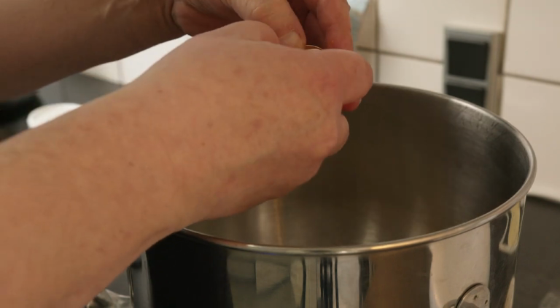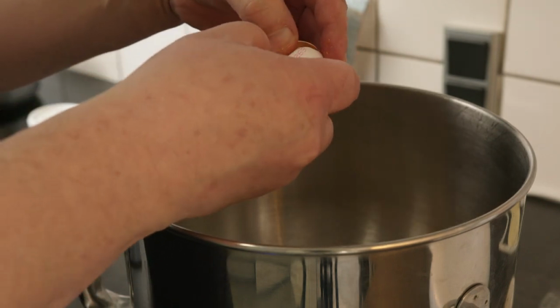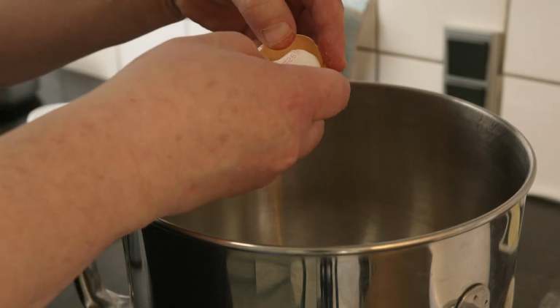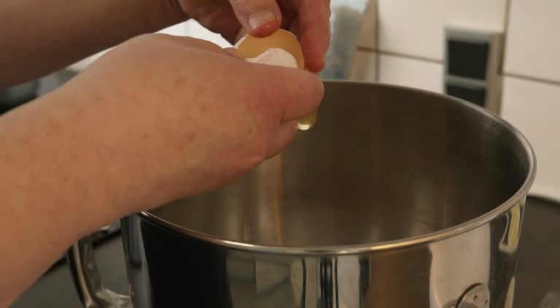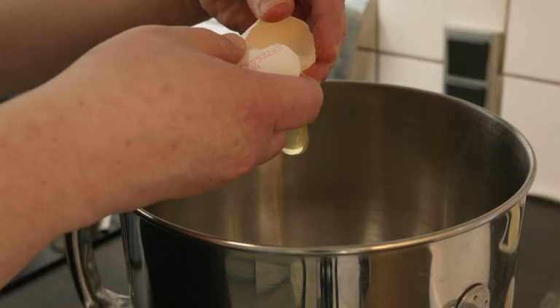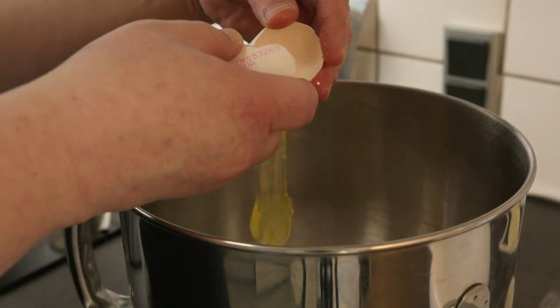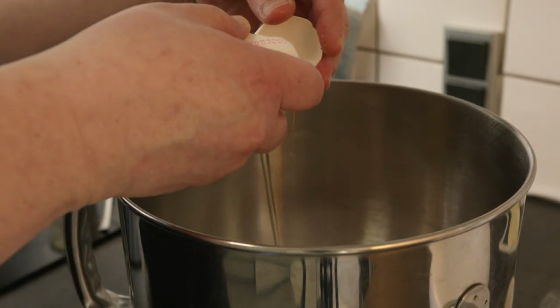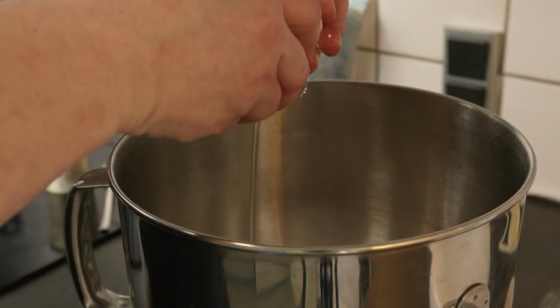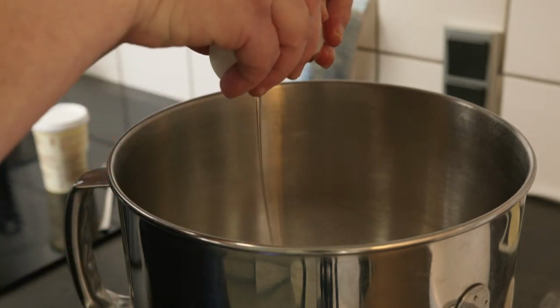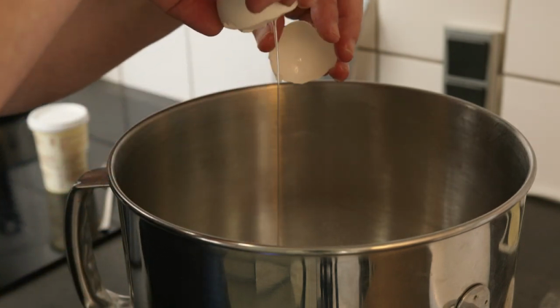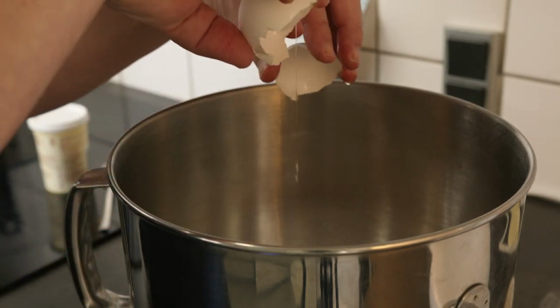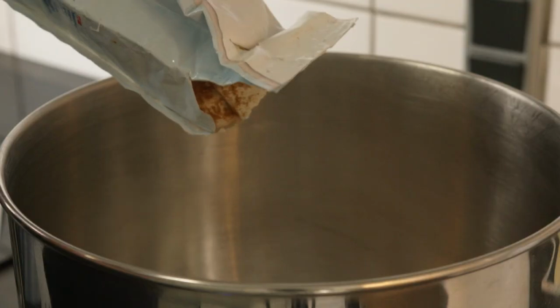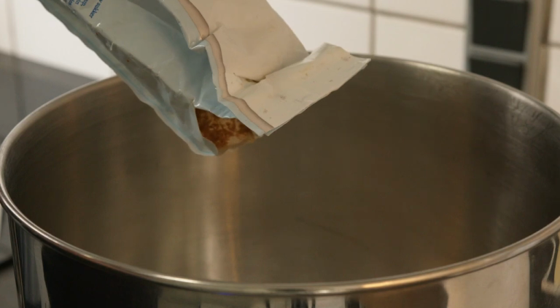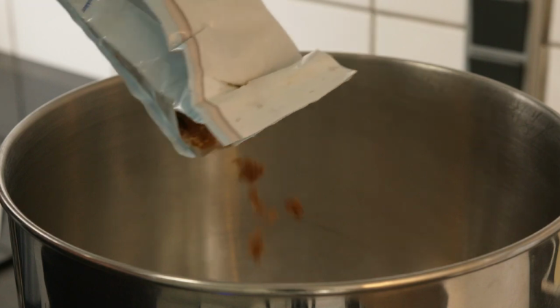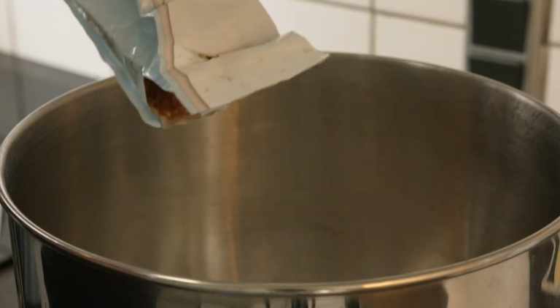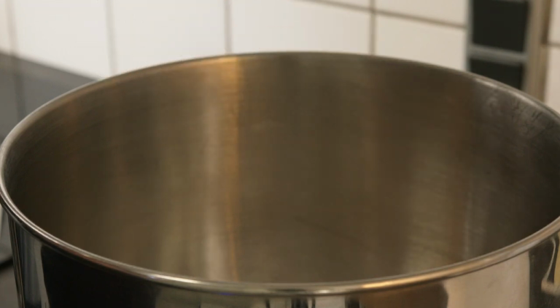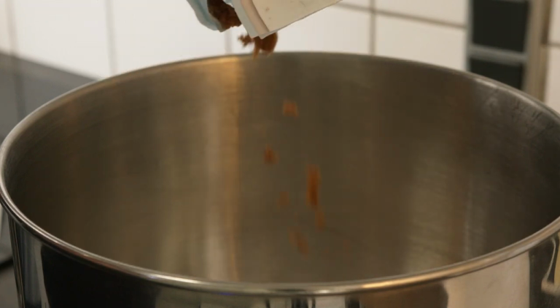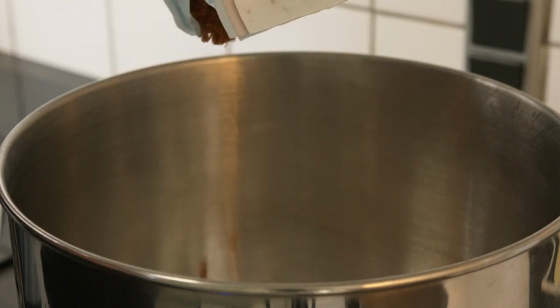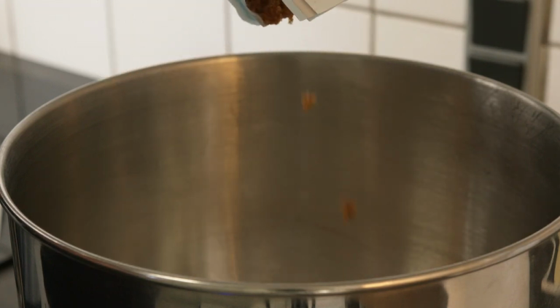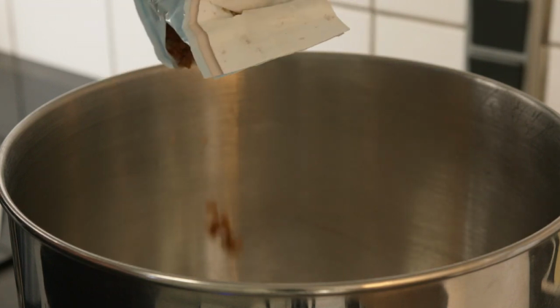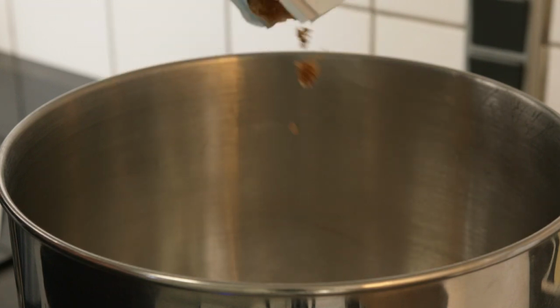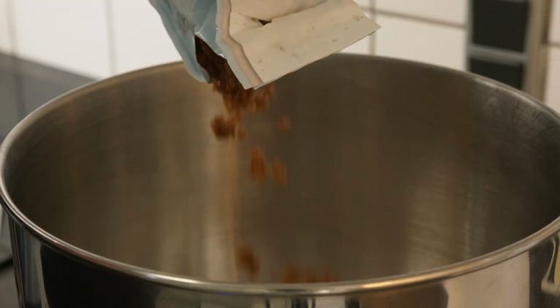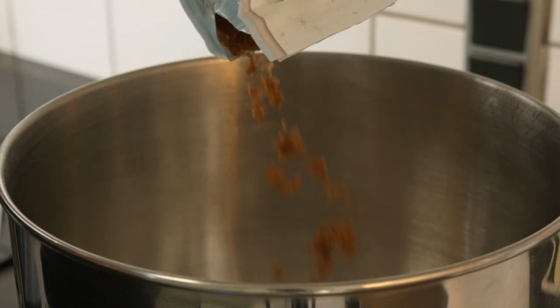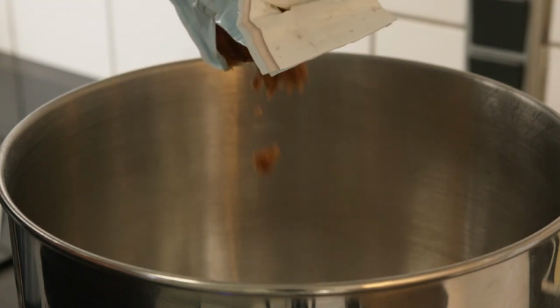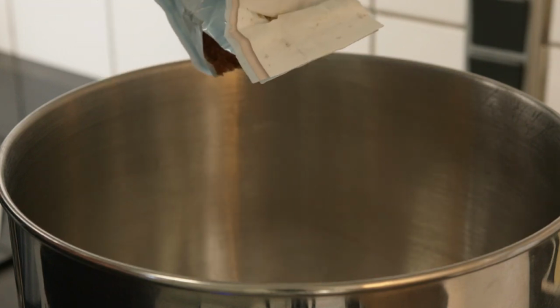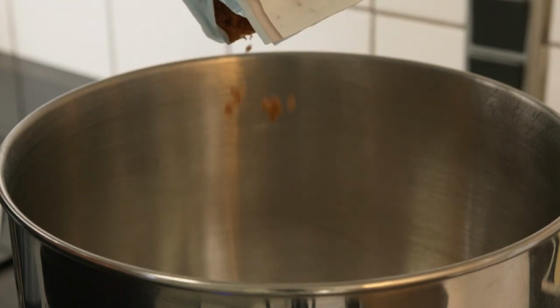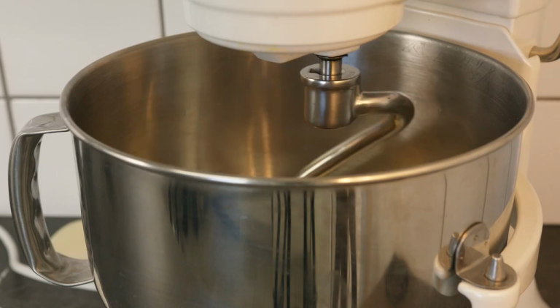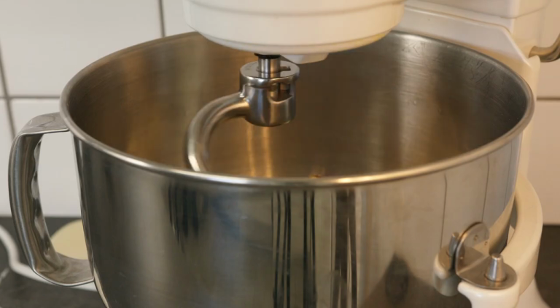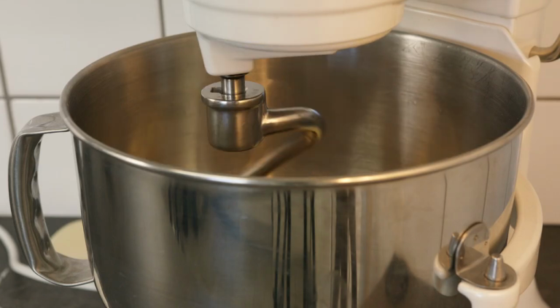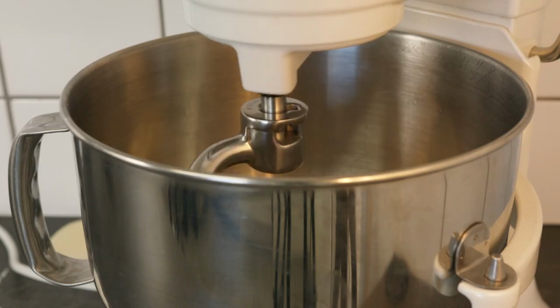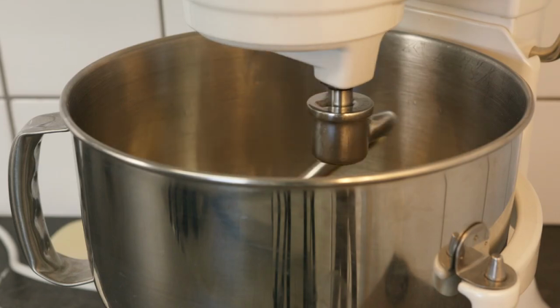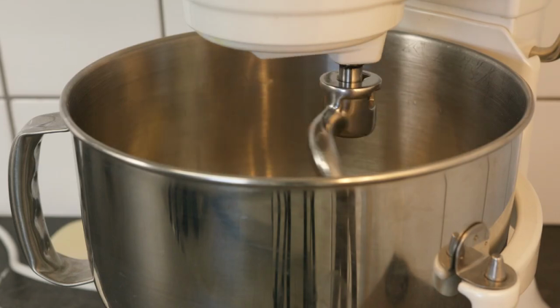This recipe consists of 250 grams of flour, 150 grams of brown sugar, 100 grams of butter, 2 grams of baking powder, and 1 egg.